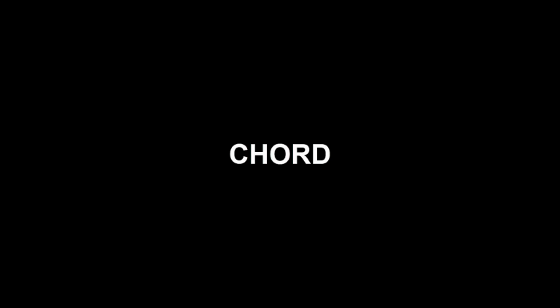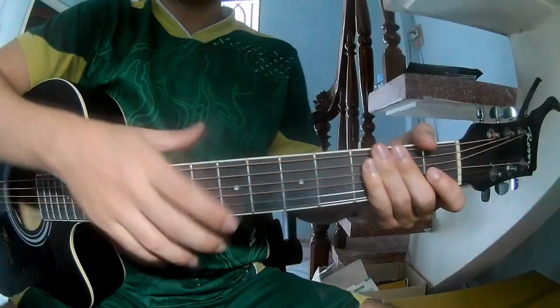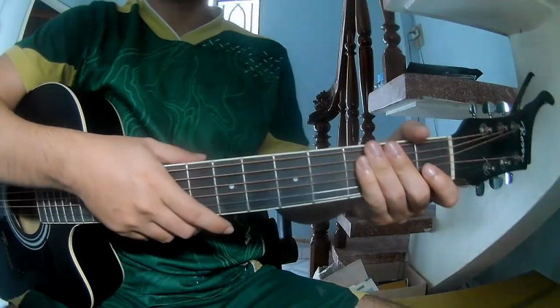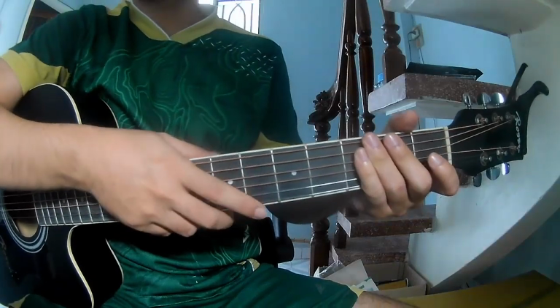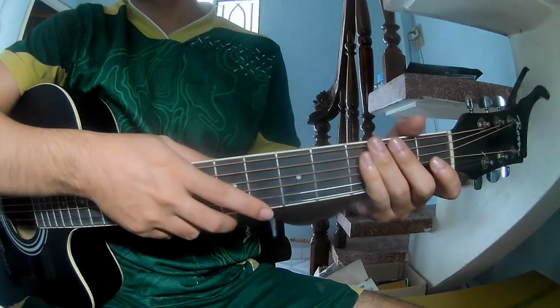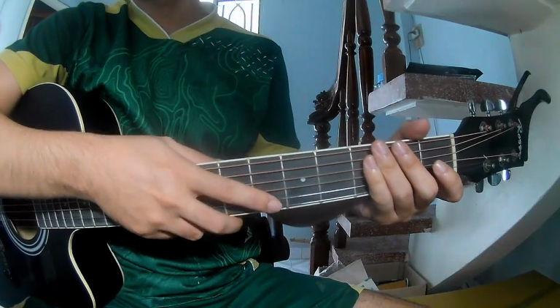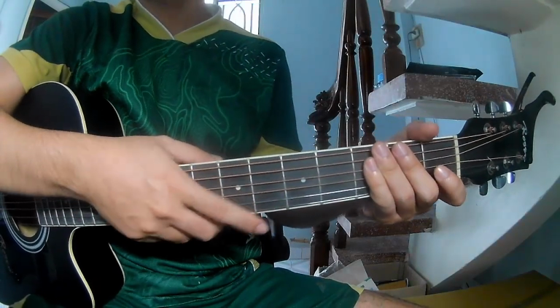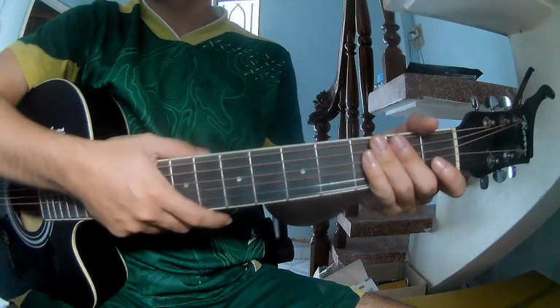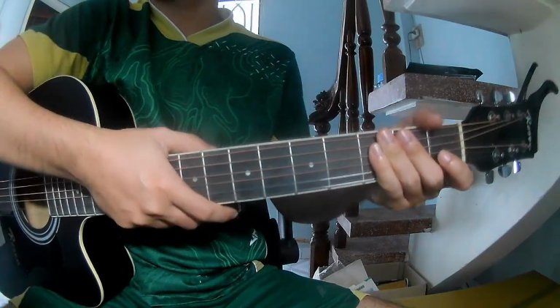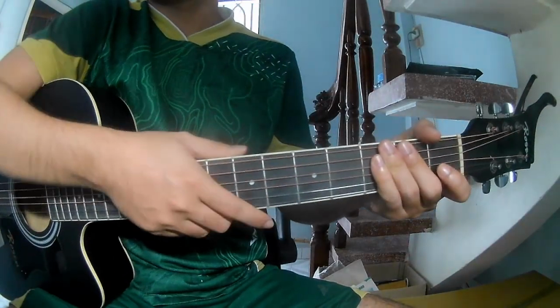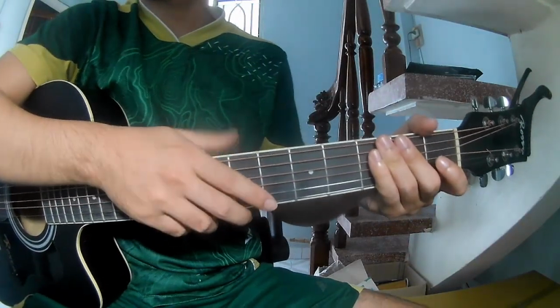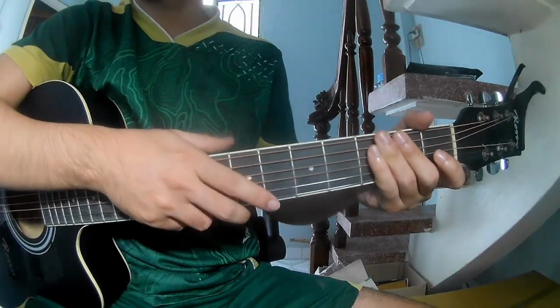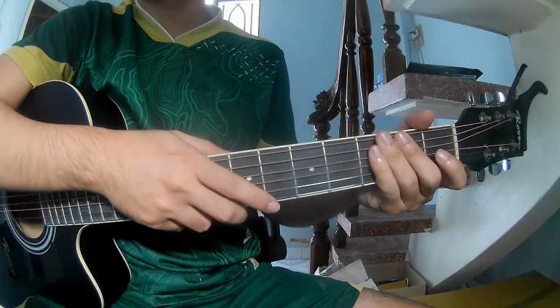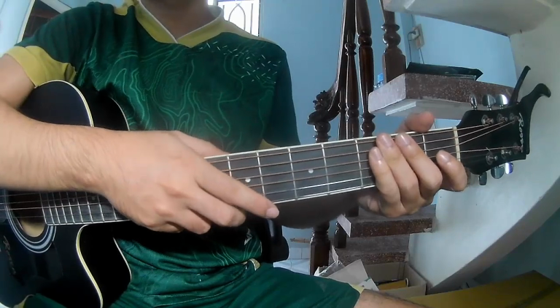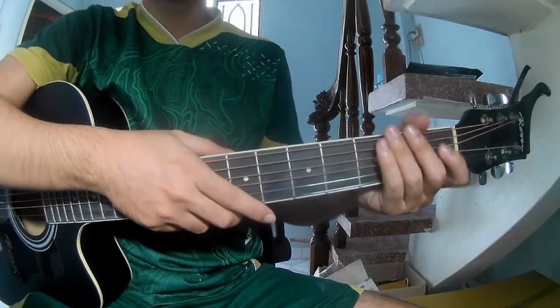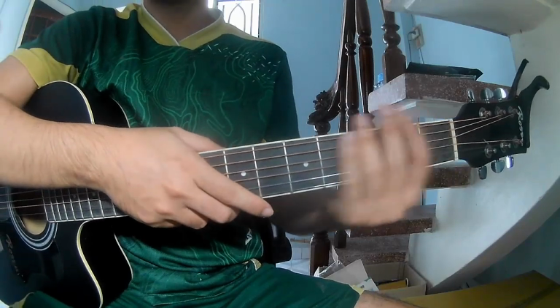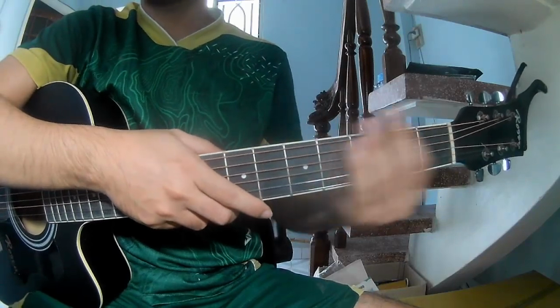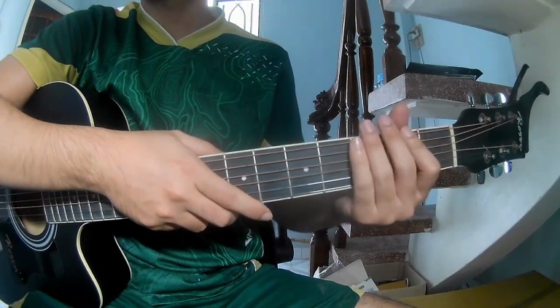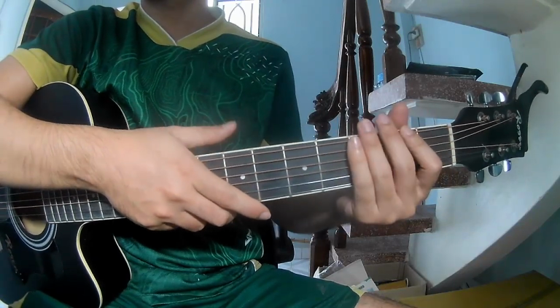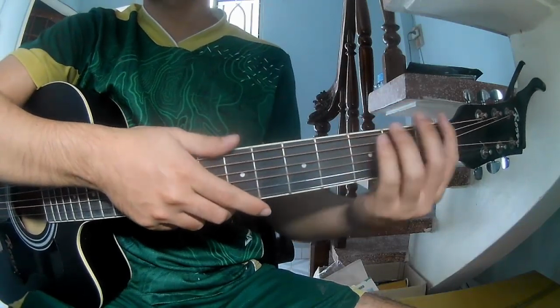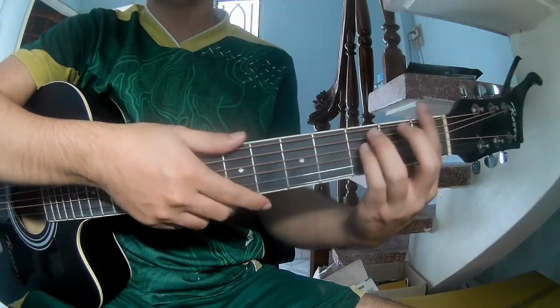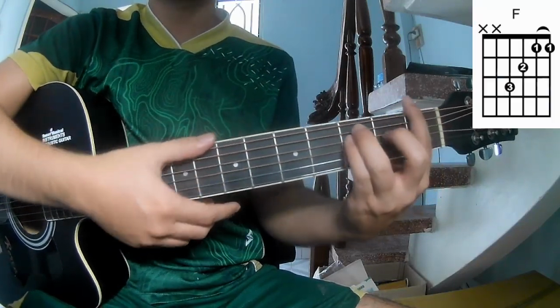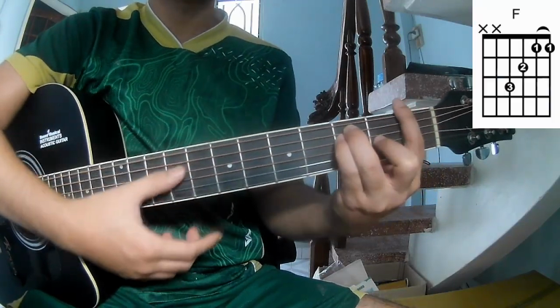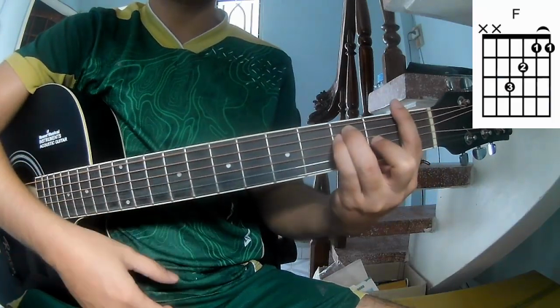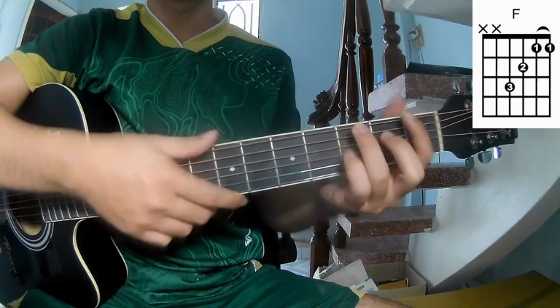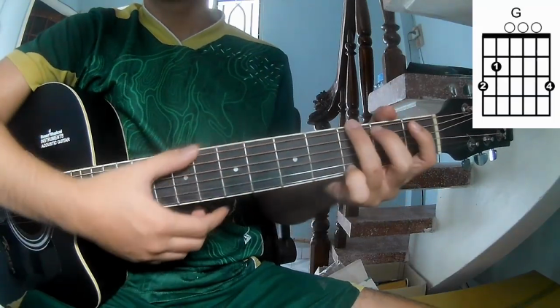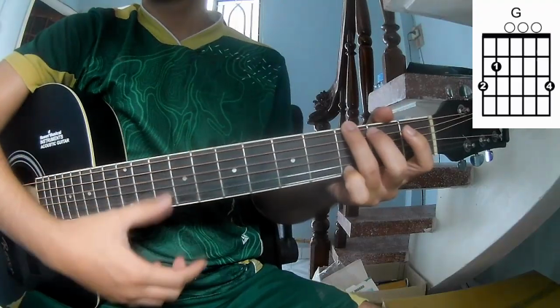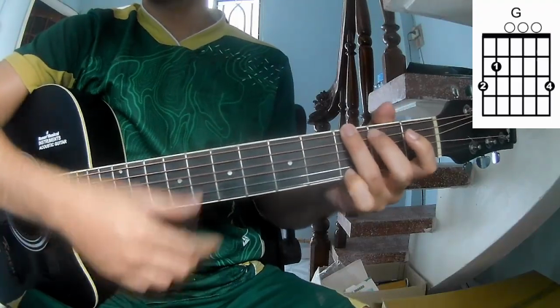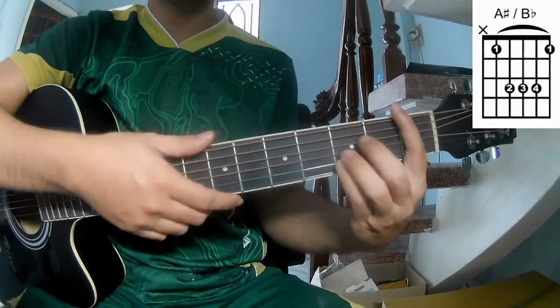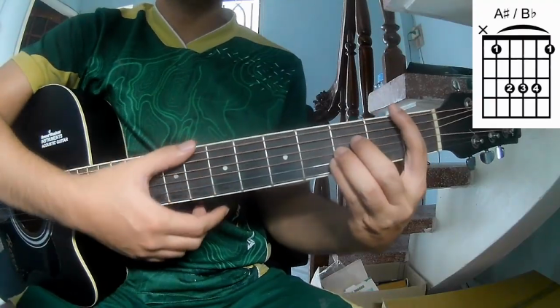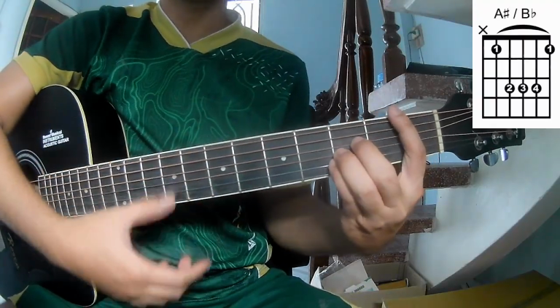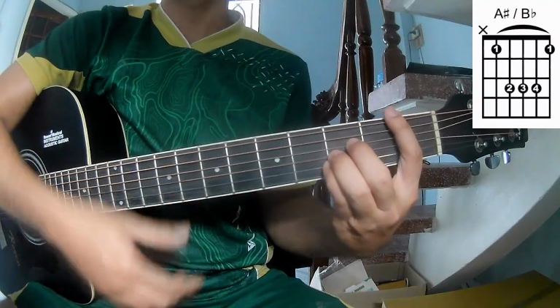Hi everyone, today we see how to play Tandansquare Airlines by No4Armo. First note the cable, the classic song R, M, G, N, A heart.